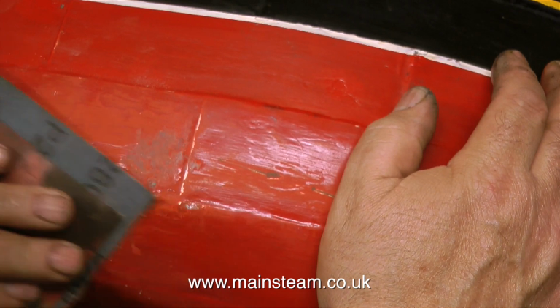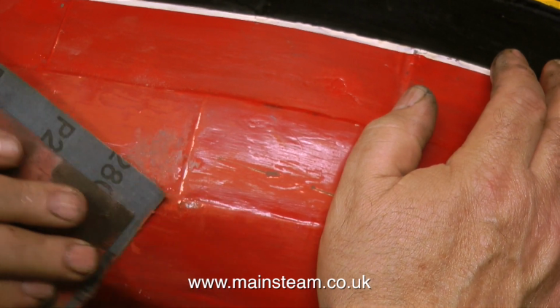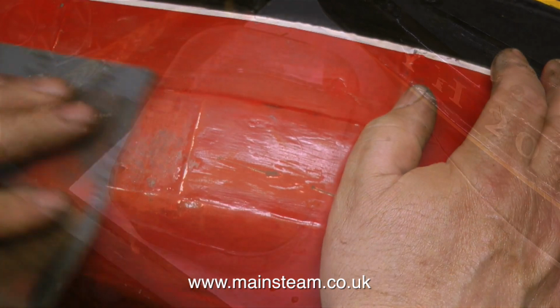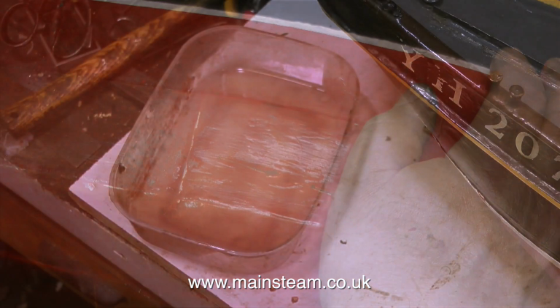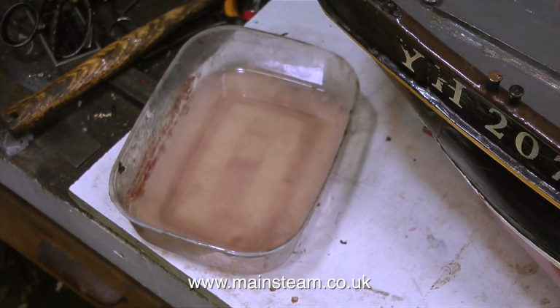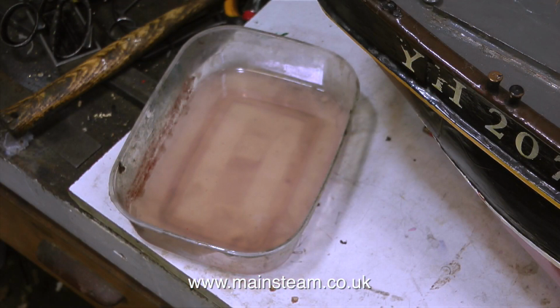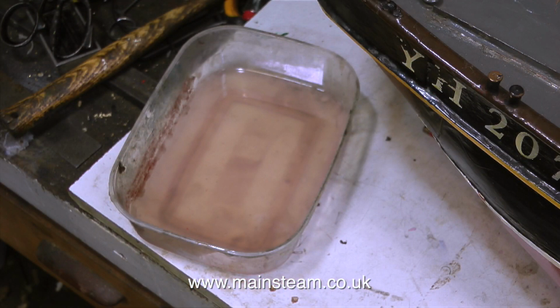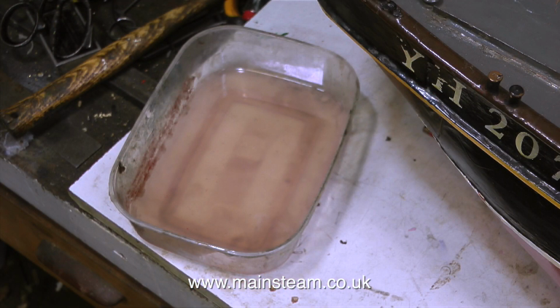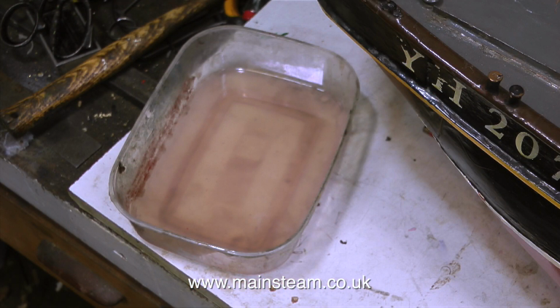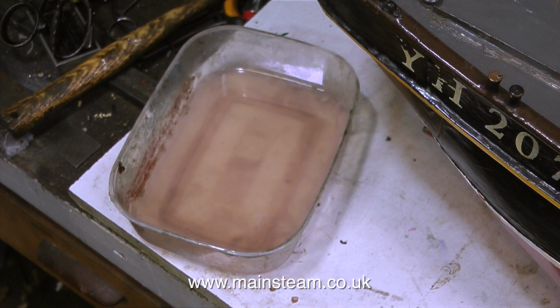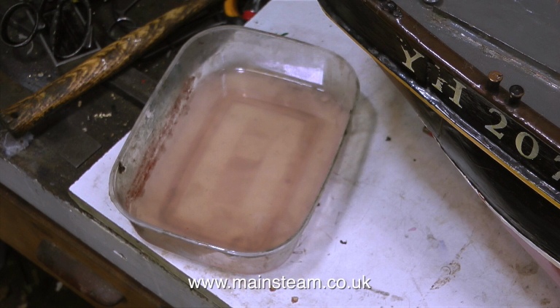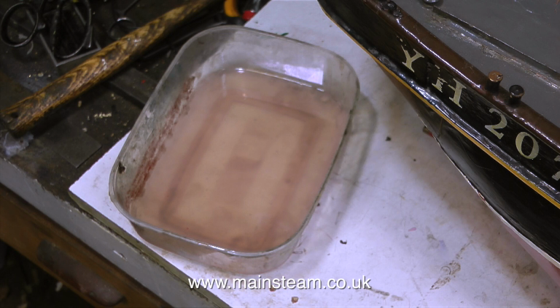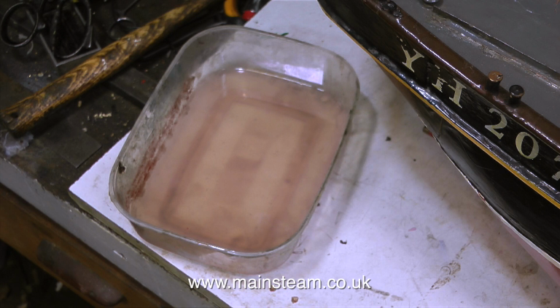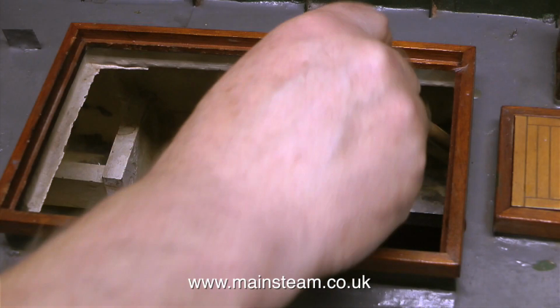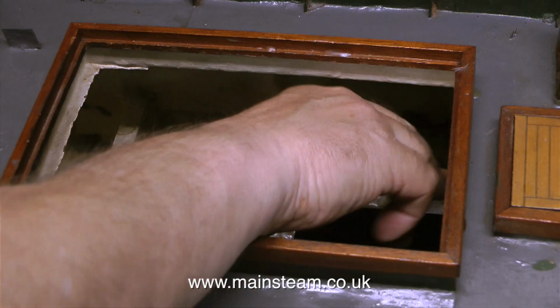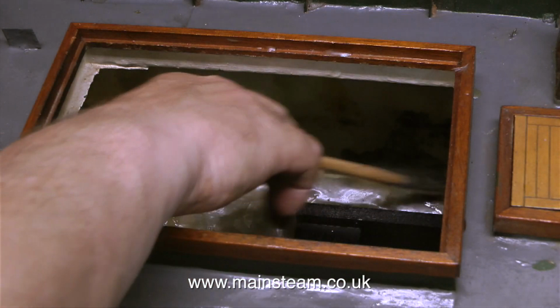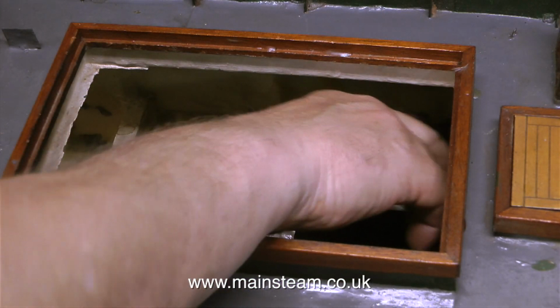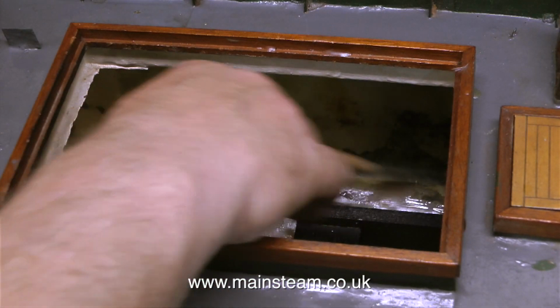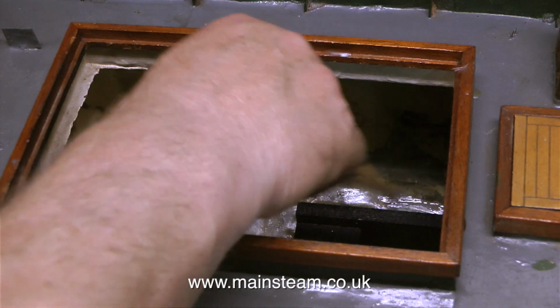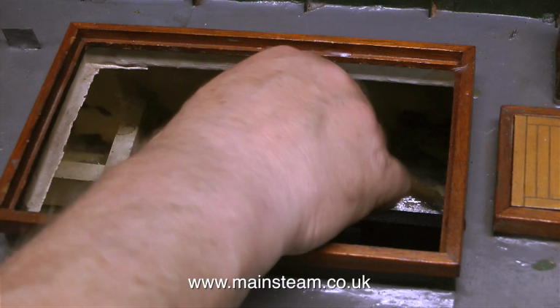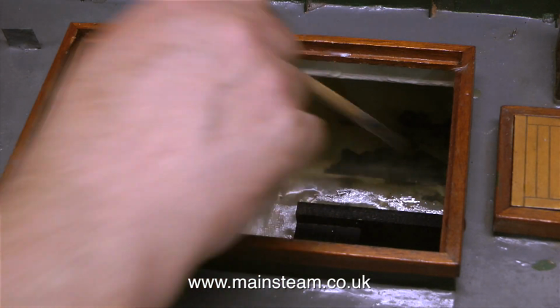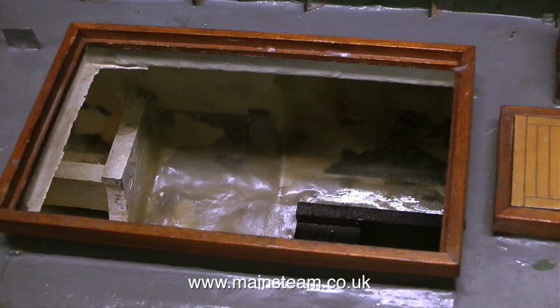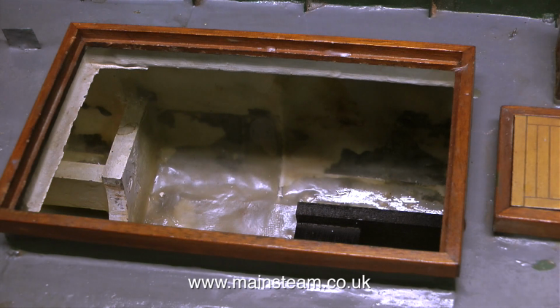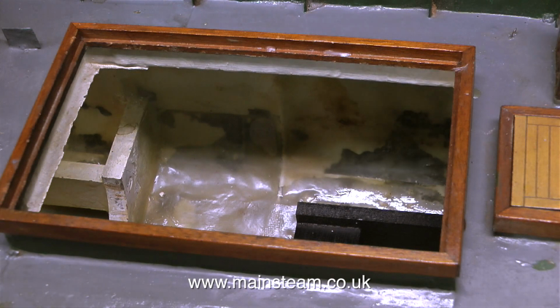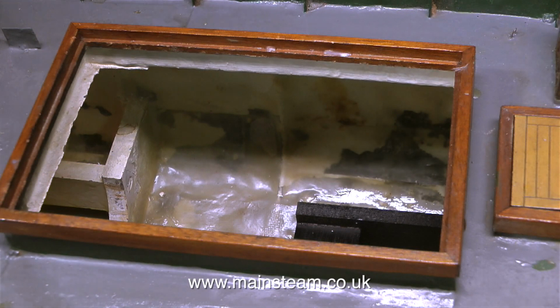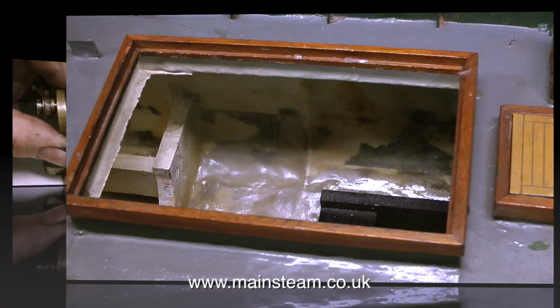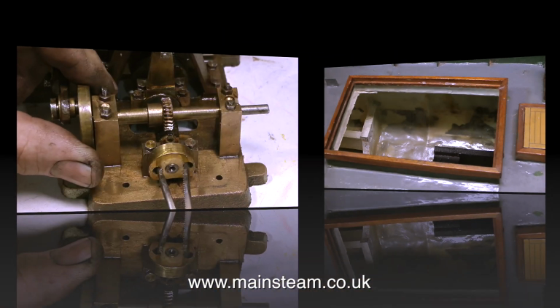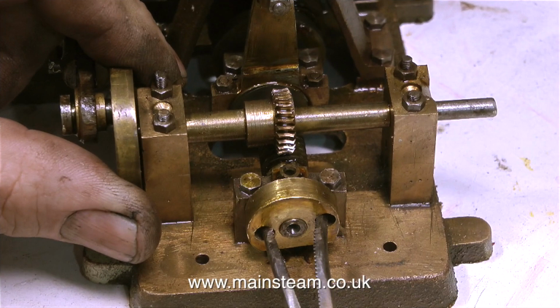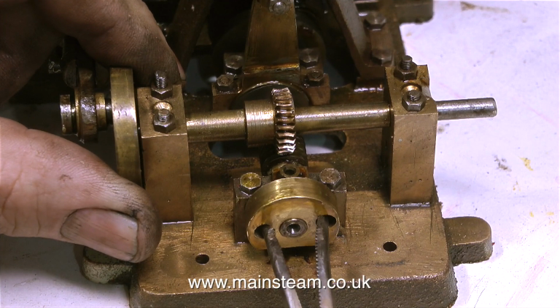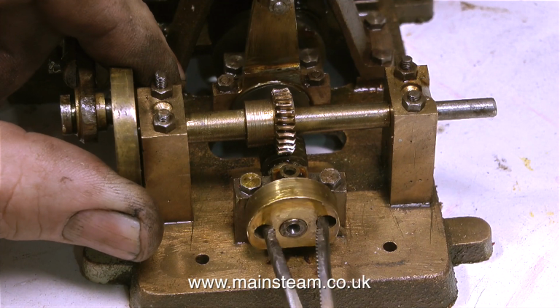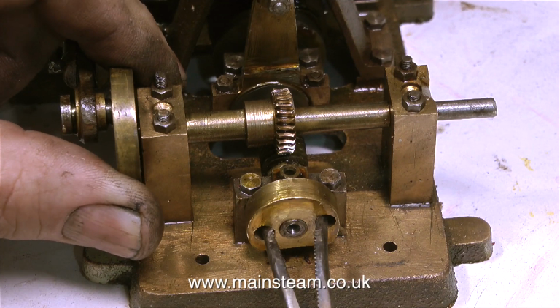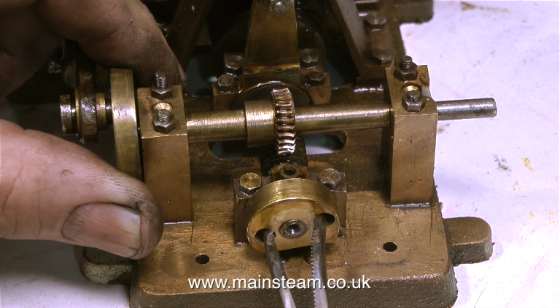Starting off with rubbing down part of the outside of the hull, then mixing some polyester resin which I'm going to use to bond the tank support in place using some glass fibre tape. But never mind such frivolities — I'll now get to the interesting part.